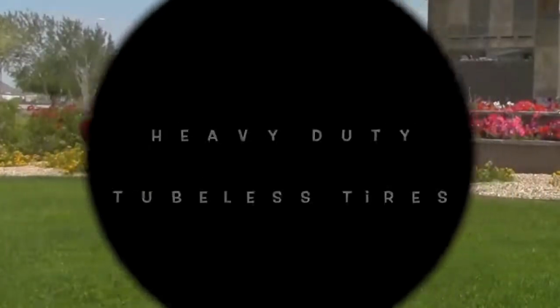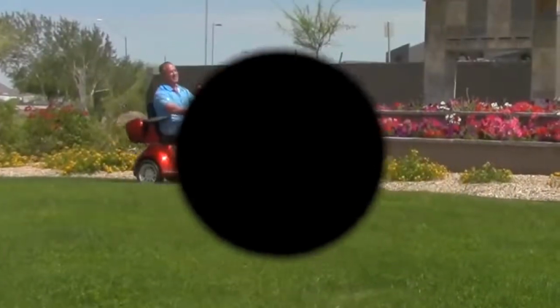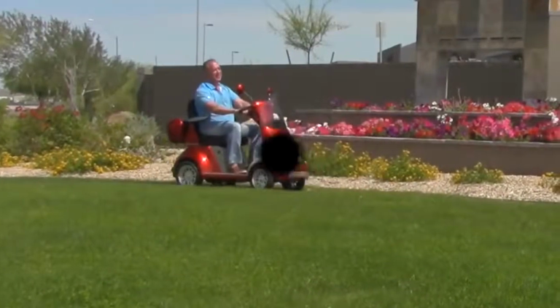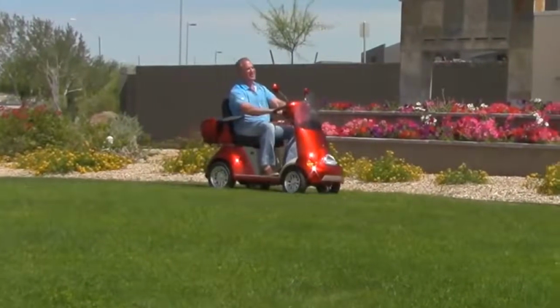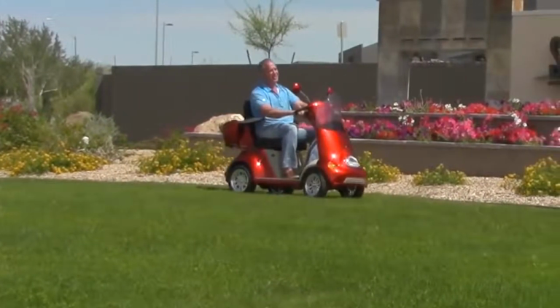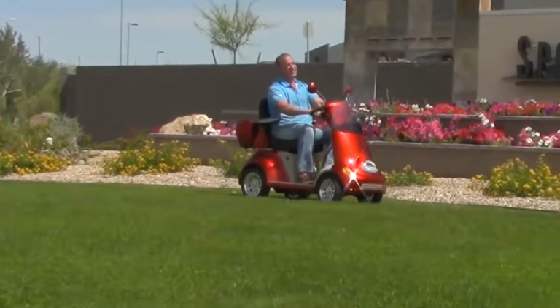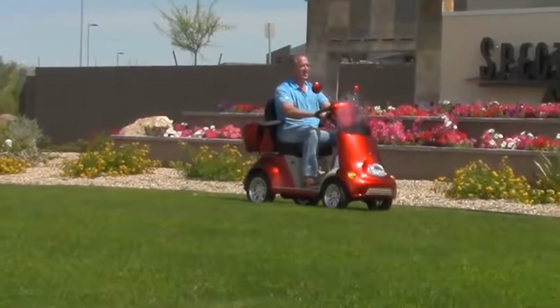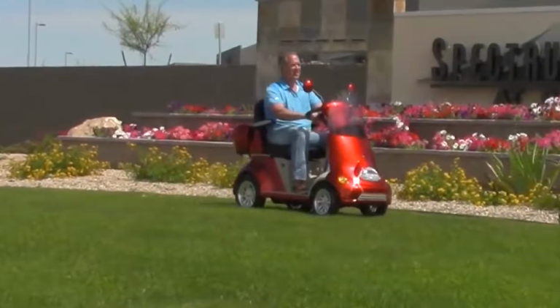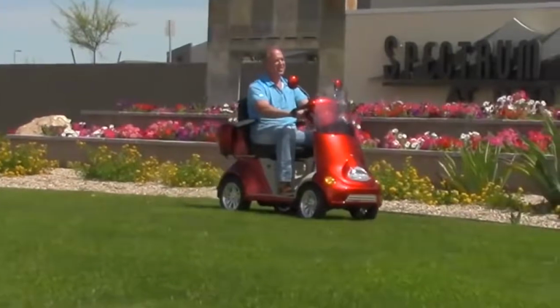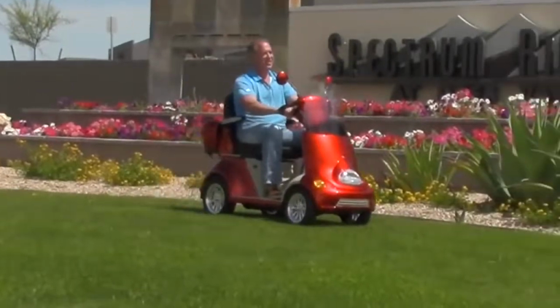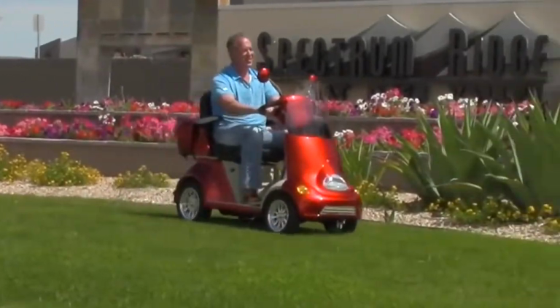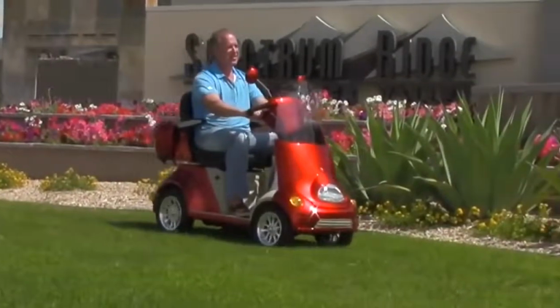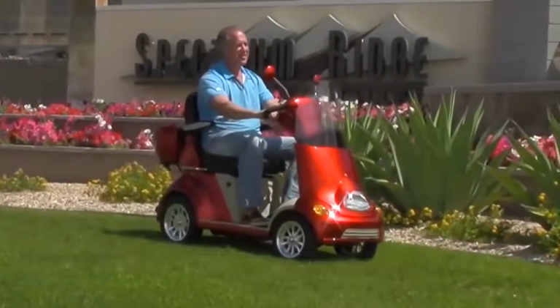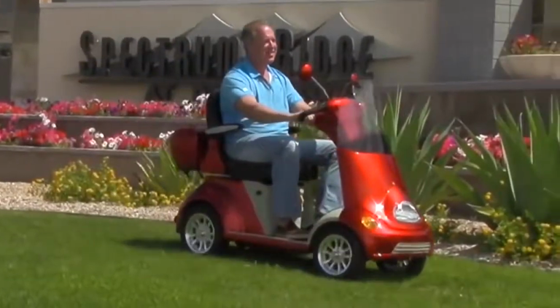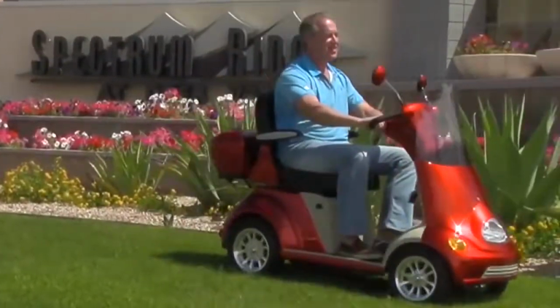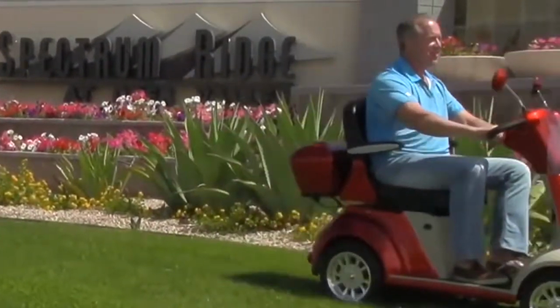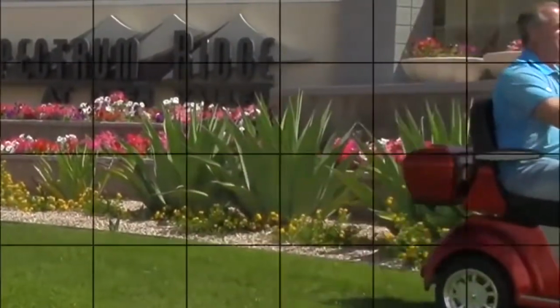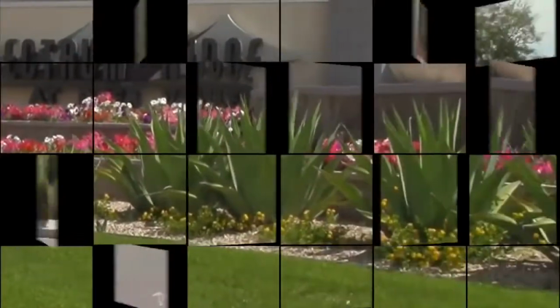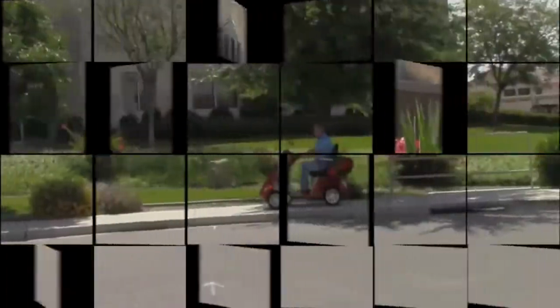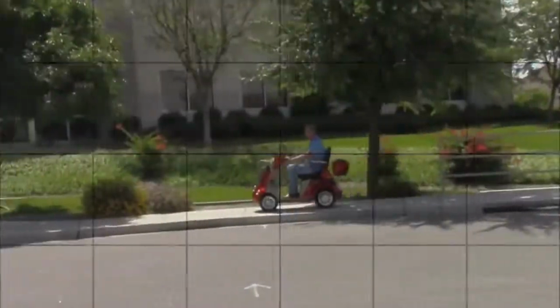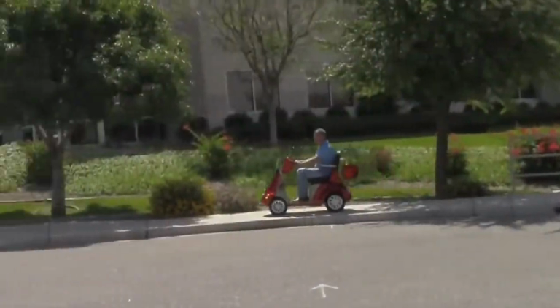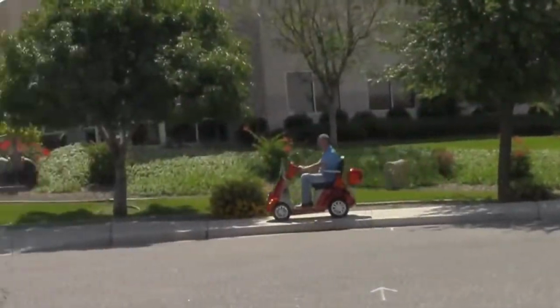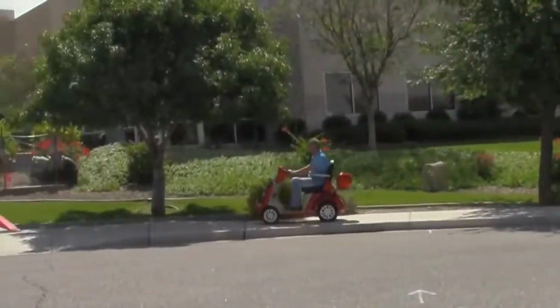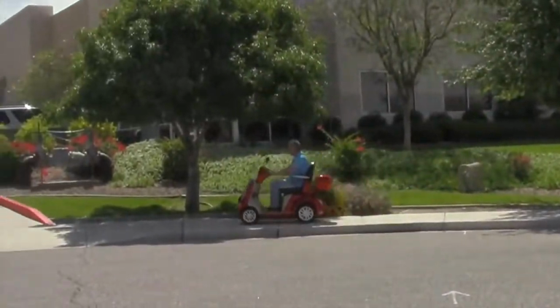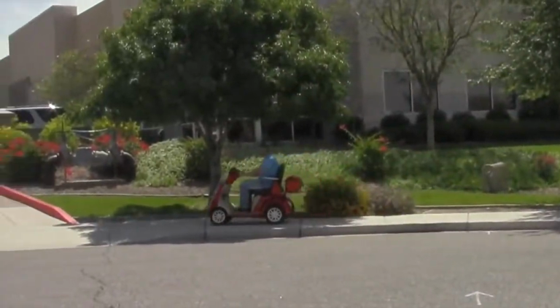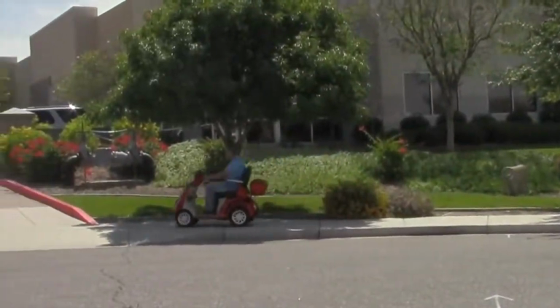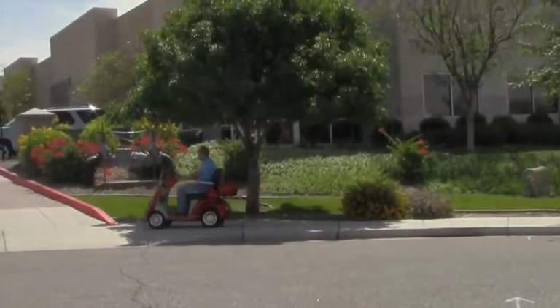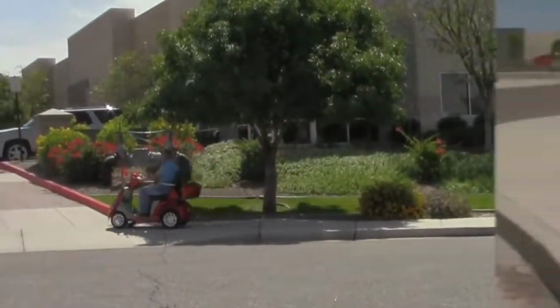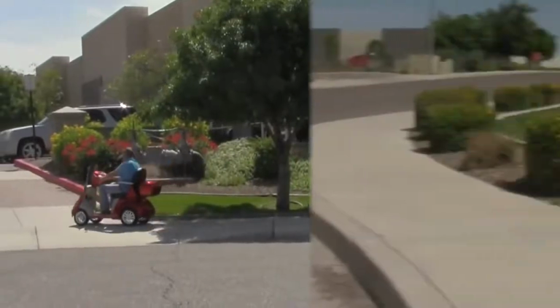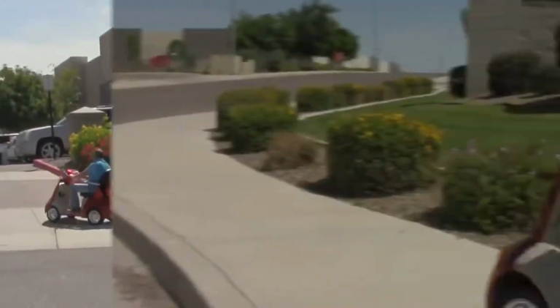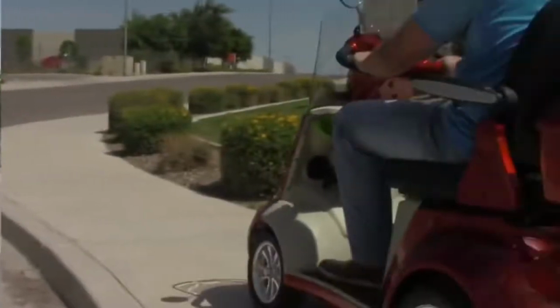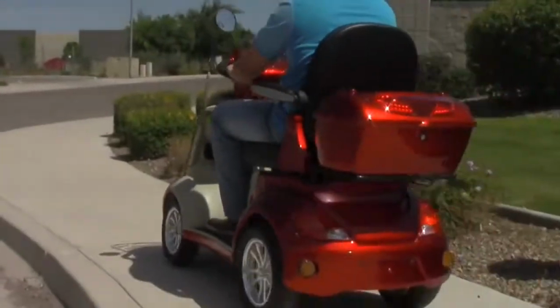So if you like turning heads and cruising to the tunes, then the EW52 mobility scooter has your name written all over it.